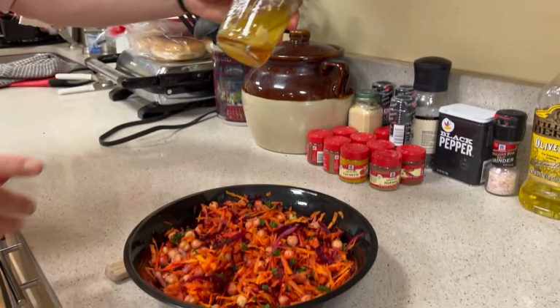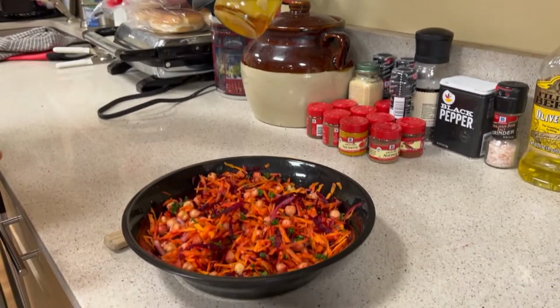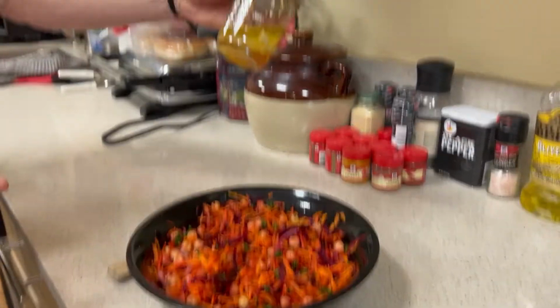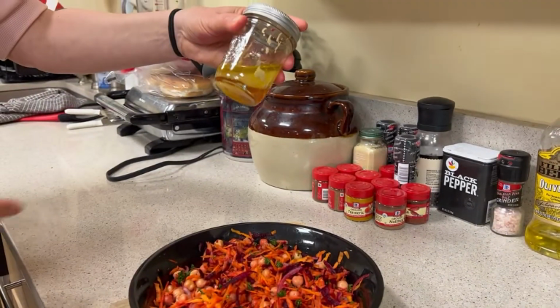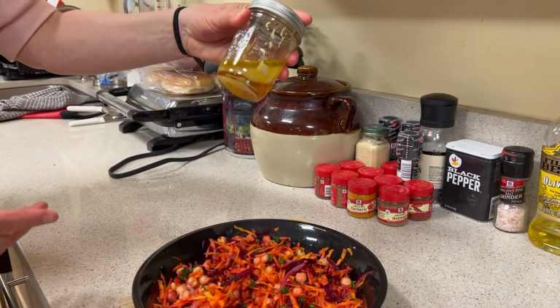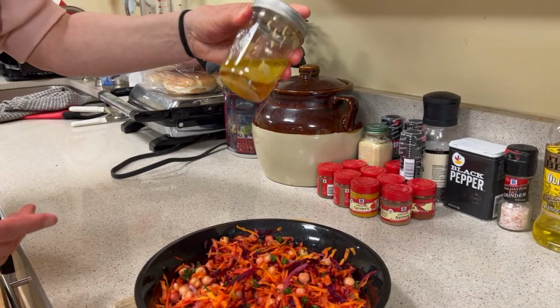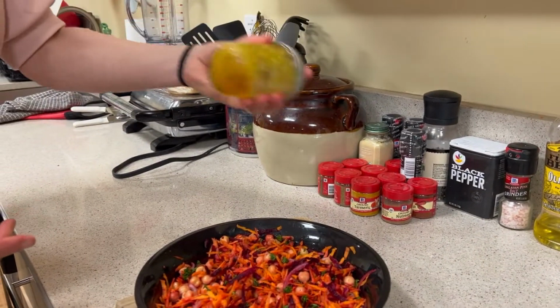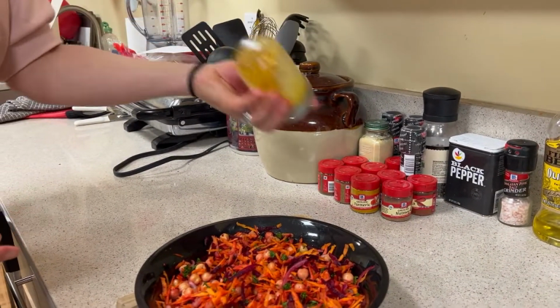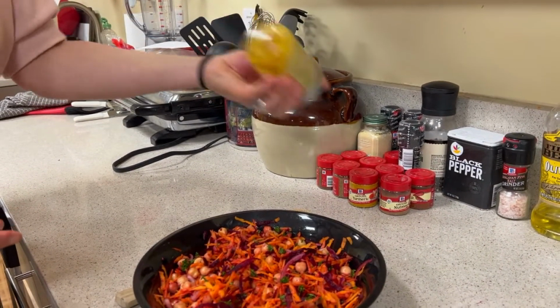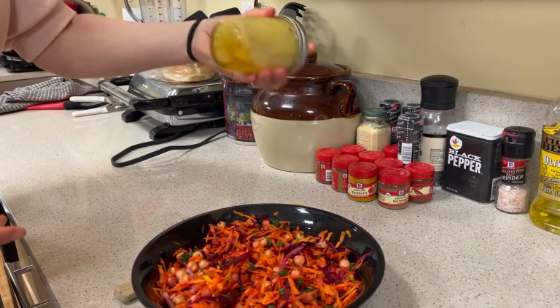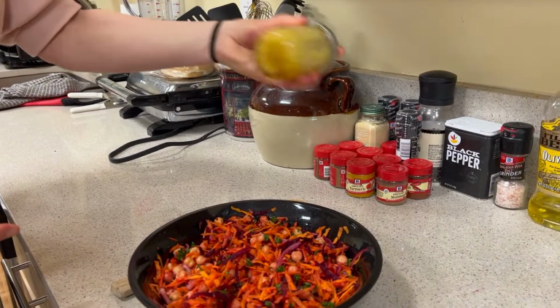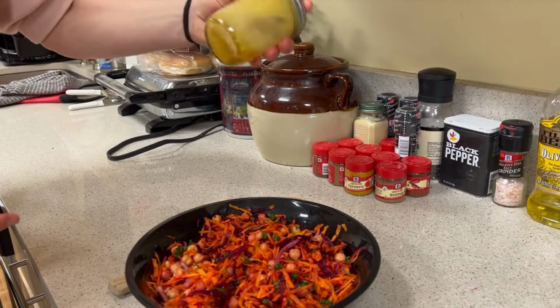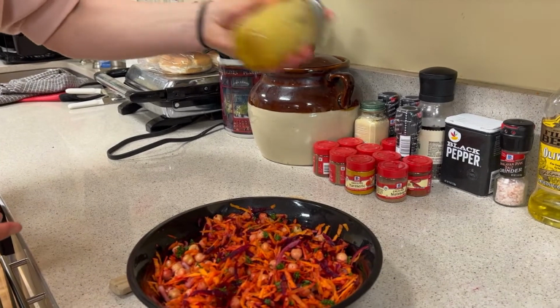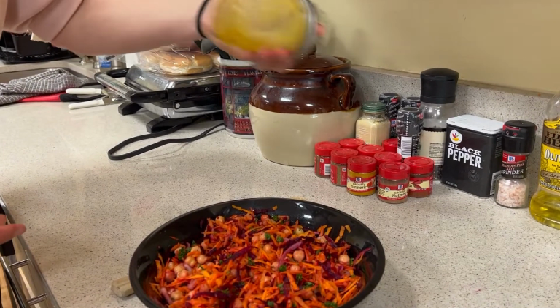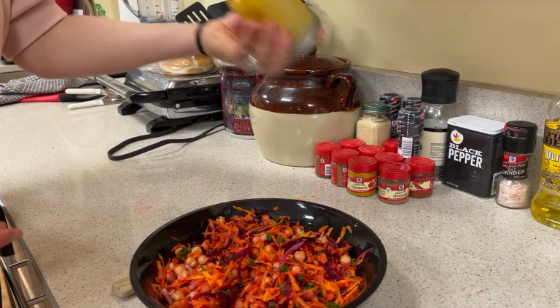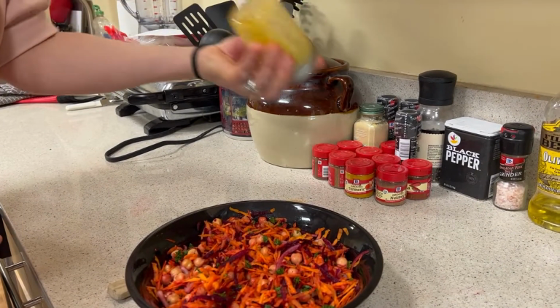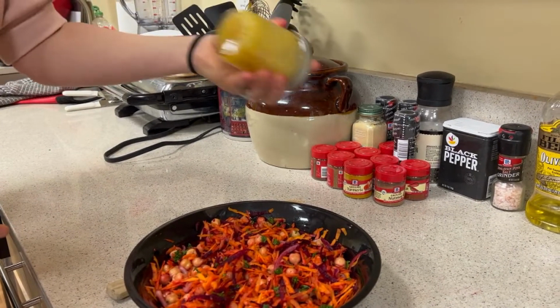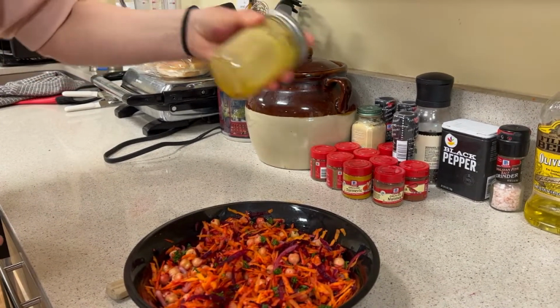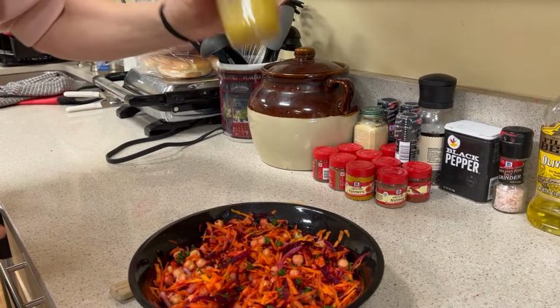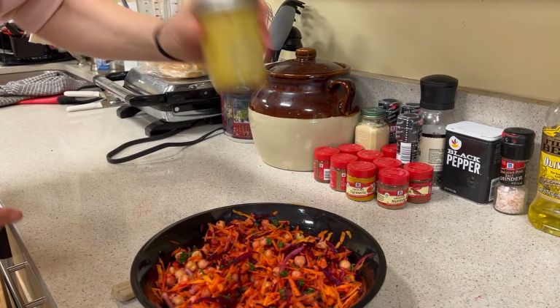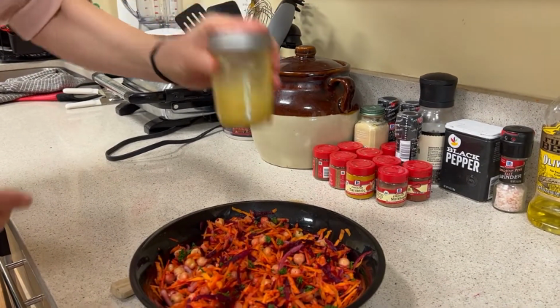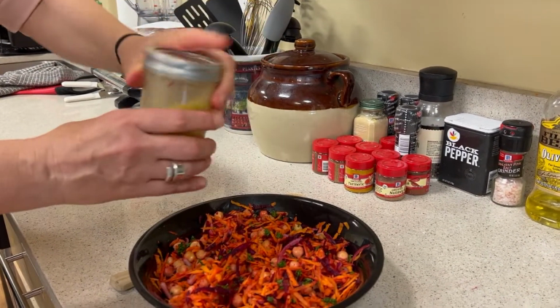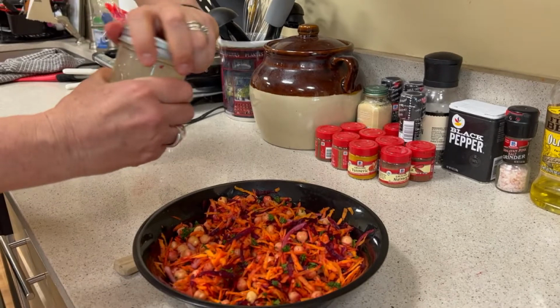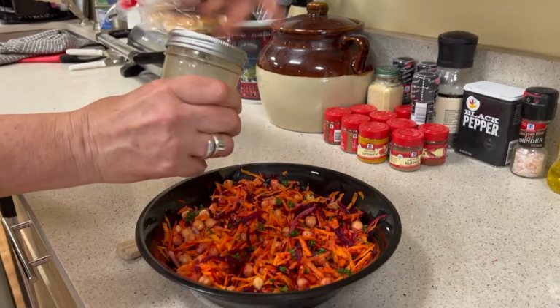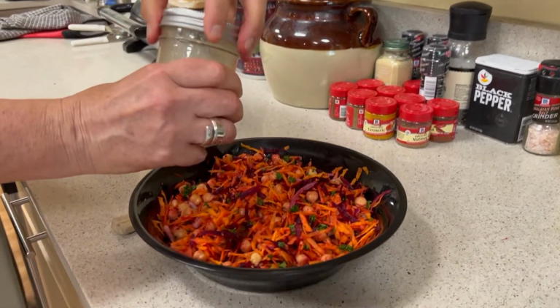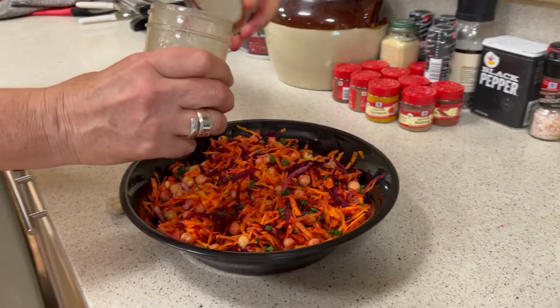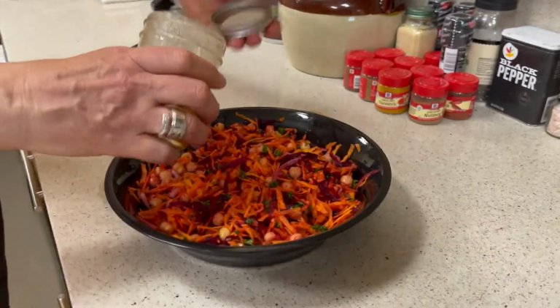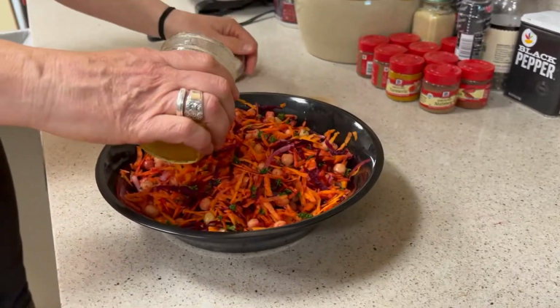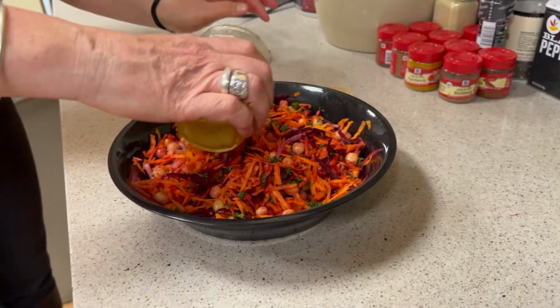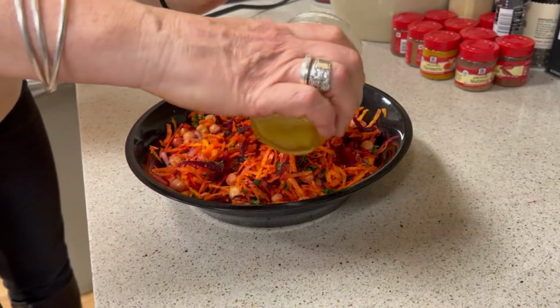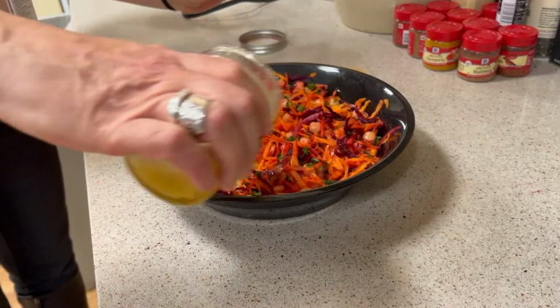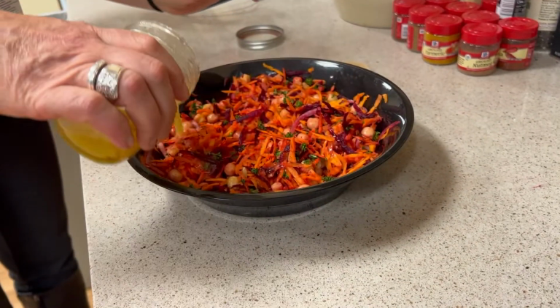Just put it all together in any empty jar and give it a good shake until it looks dissolved. Then pour it right over your salad. You can always use a little less because you can always add more.